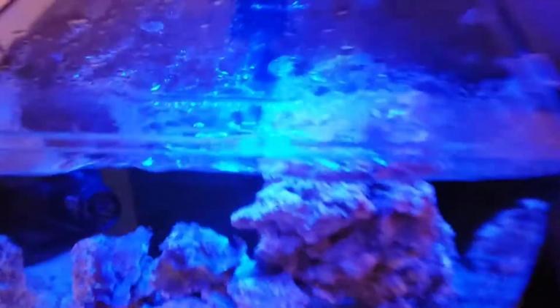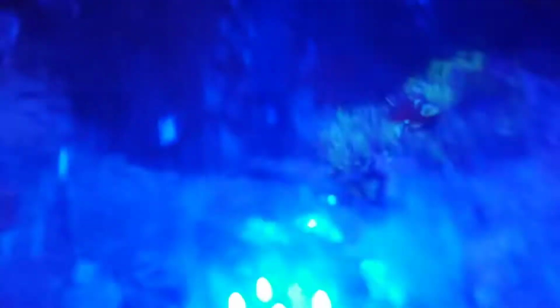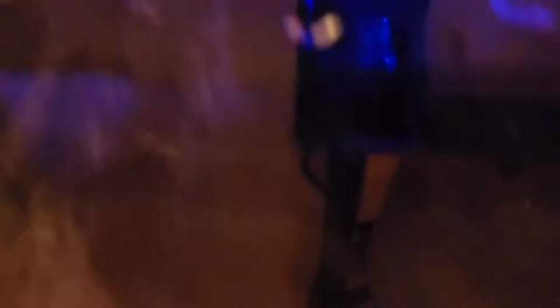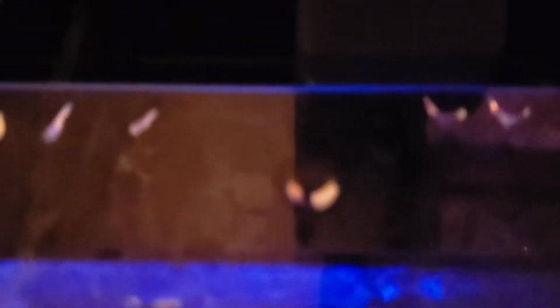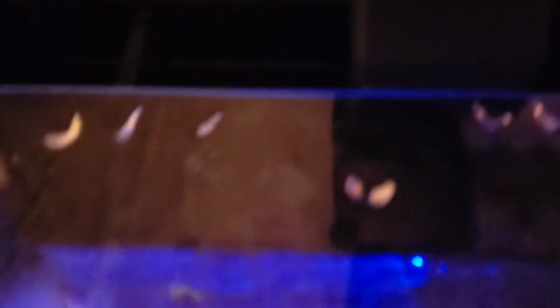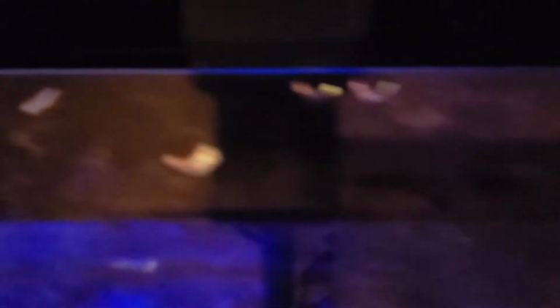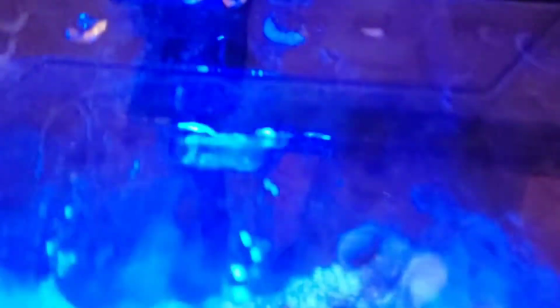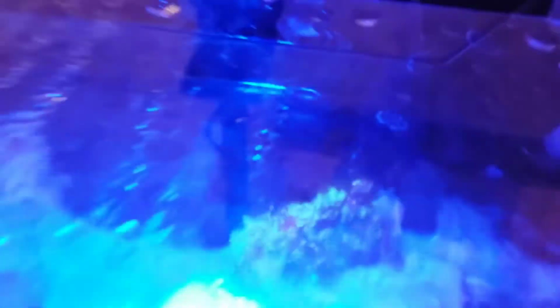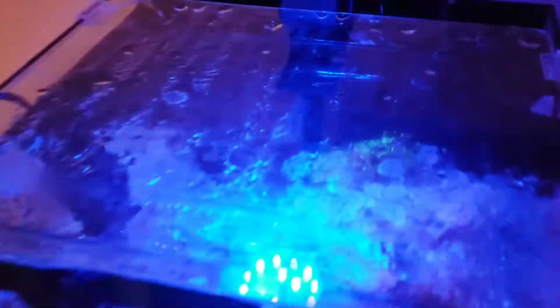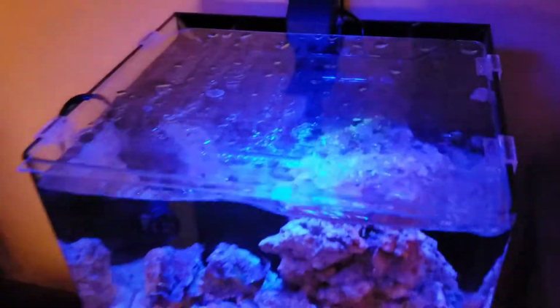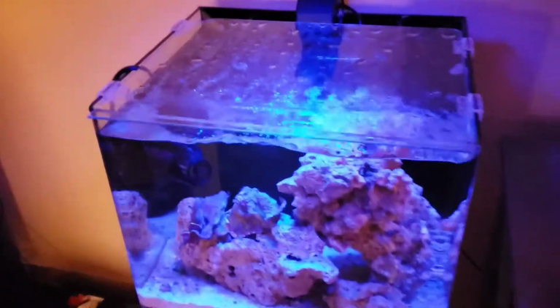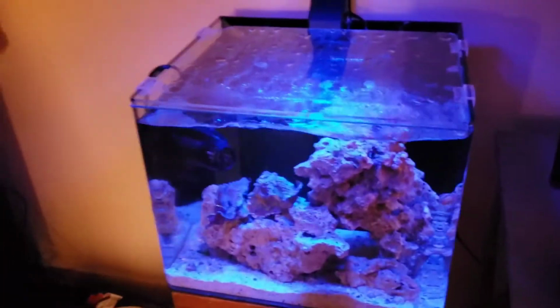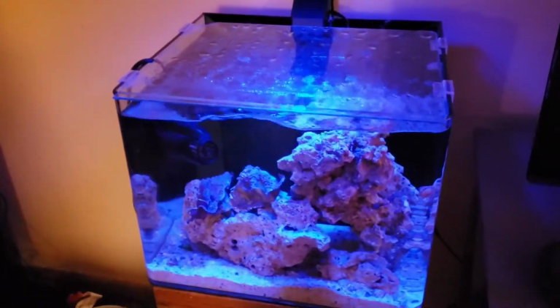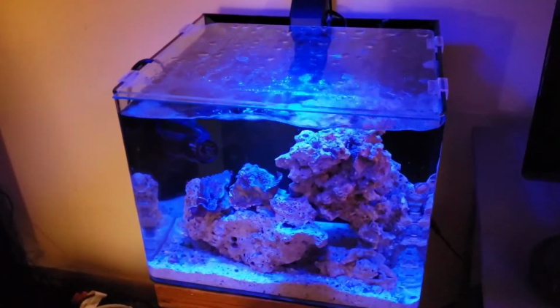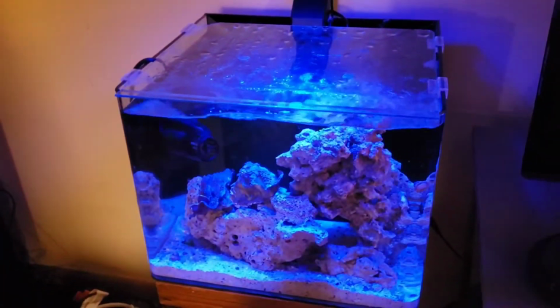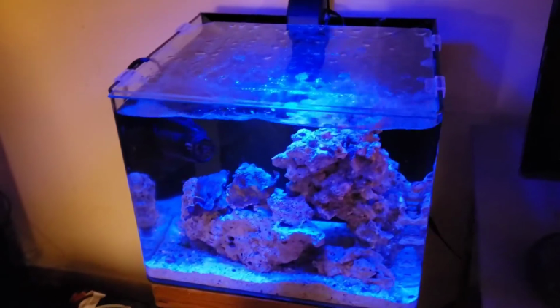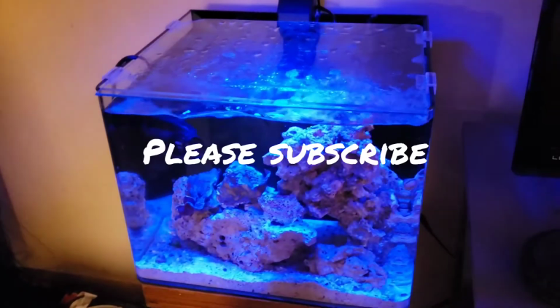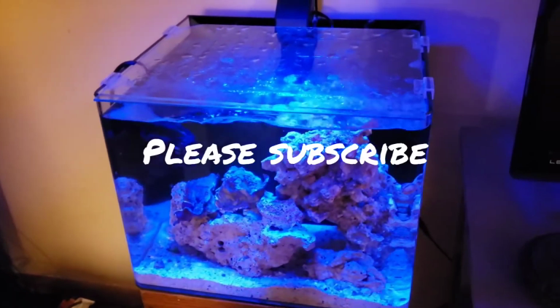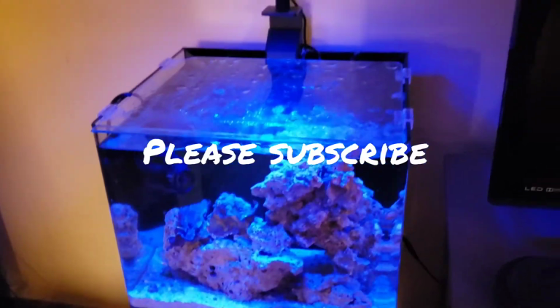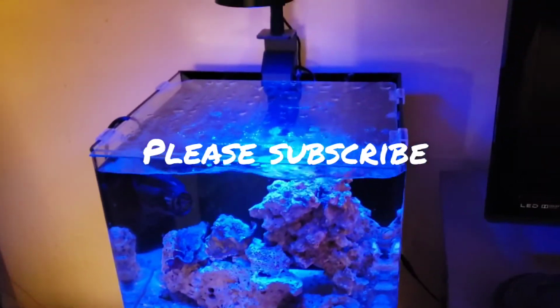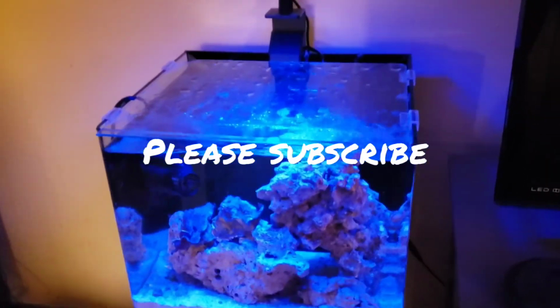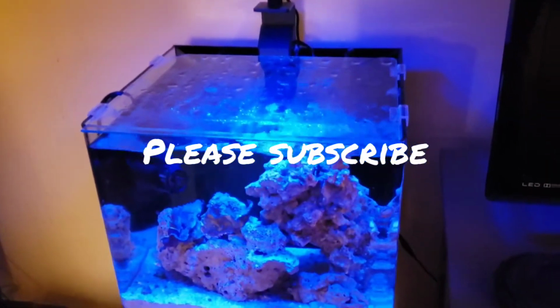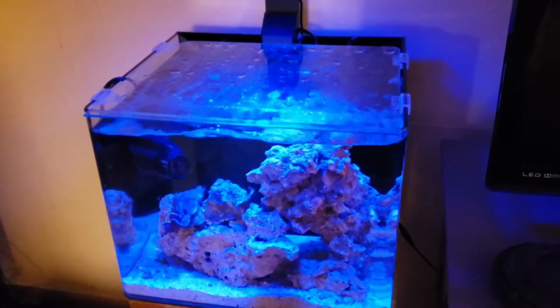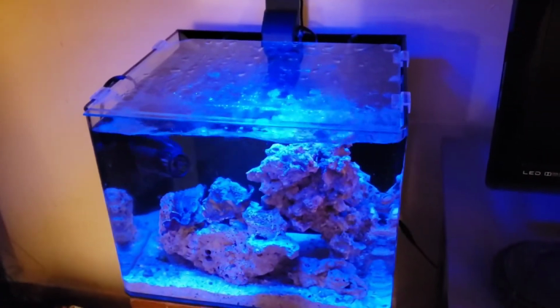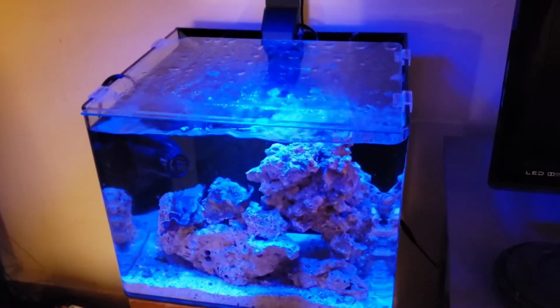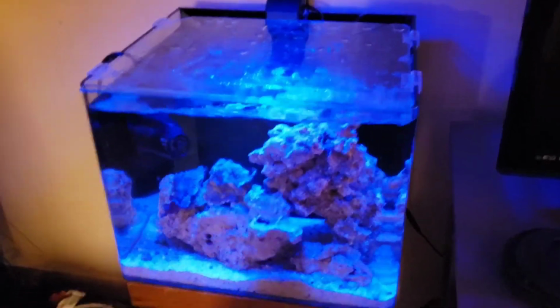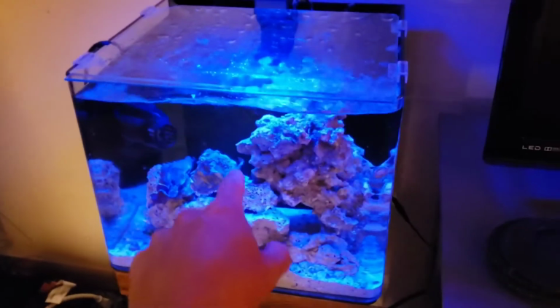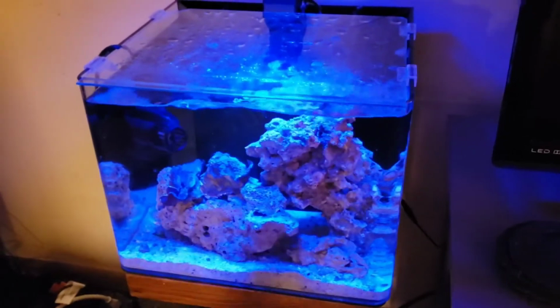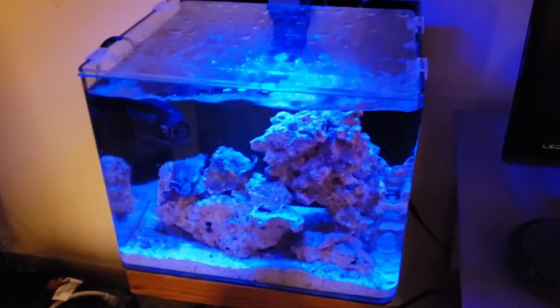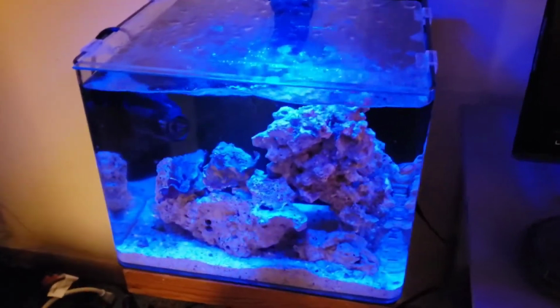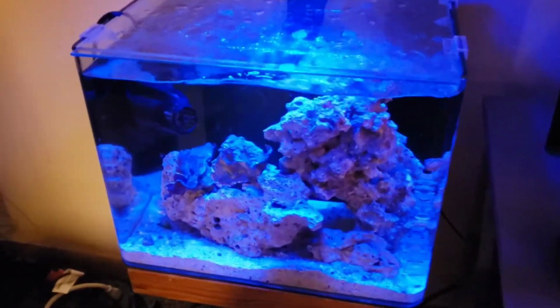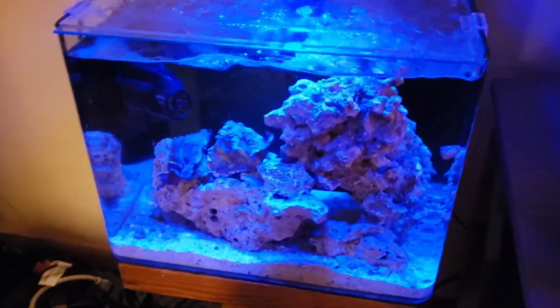Yeah, this one's going to be all GSP and clownfish — should be a pretty cool setup. It's just an all-in-one tank. I'll give you updates on that as we go along. But yeah, that is the three month update on the 20 gallon long and the first update on Olivia's eight gallon.